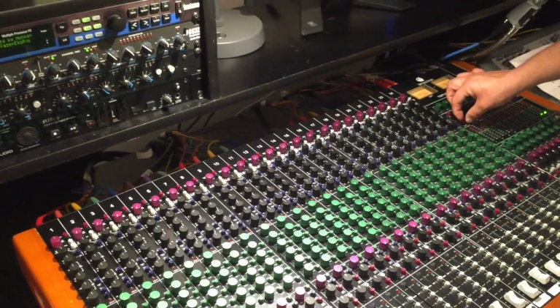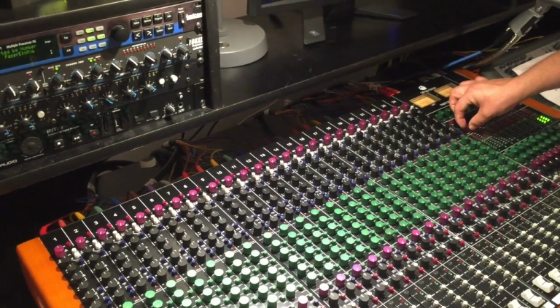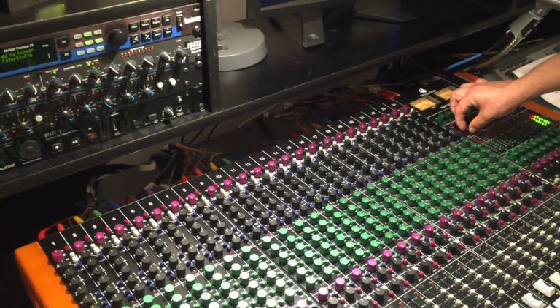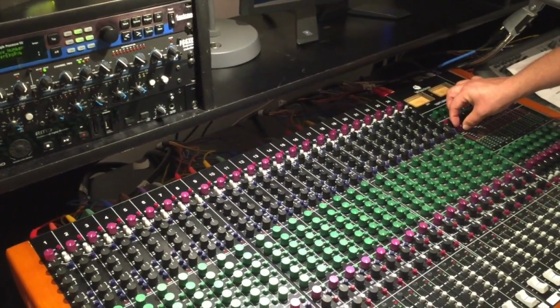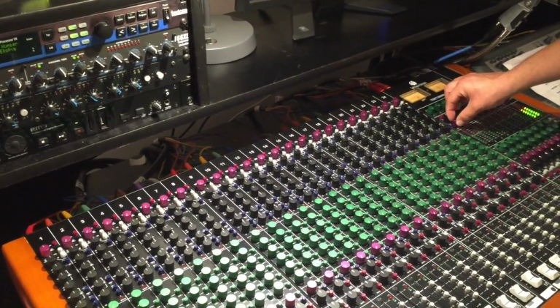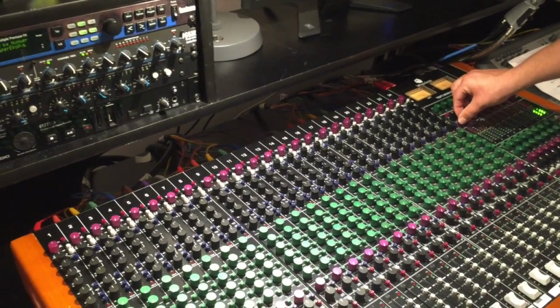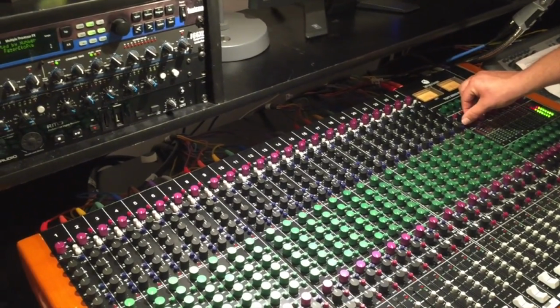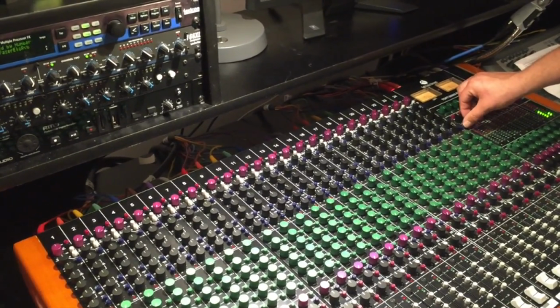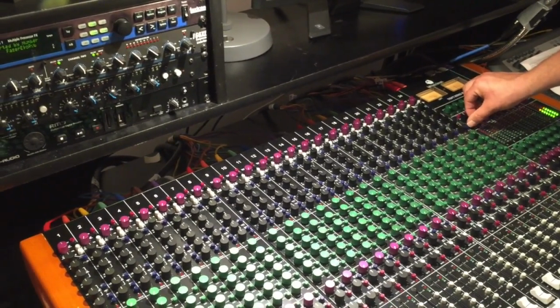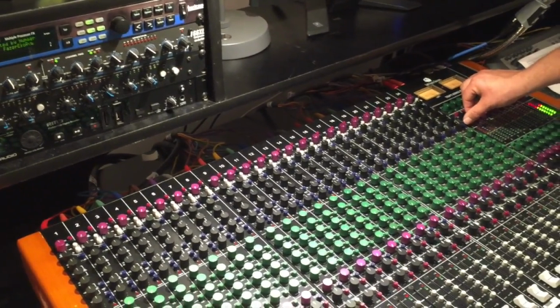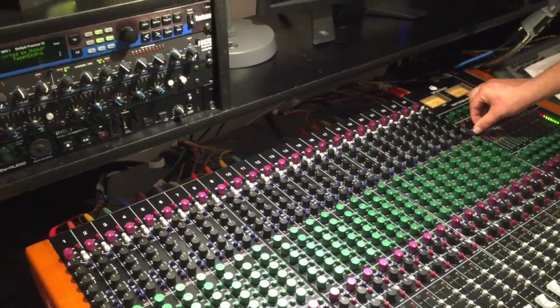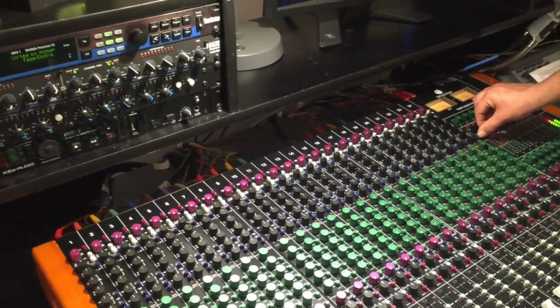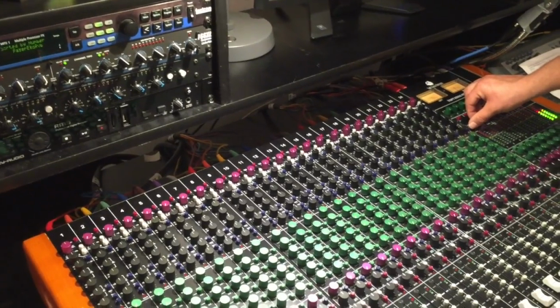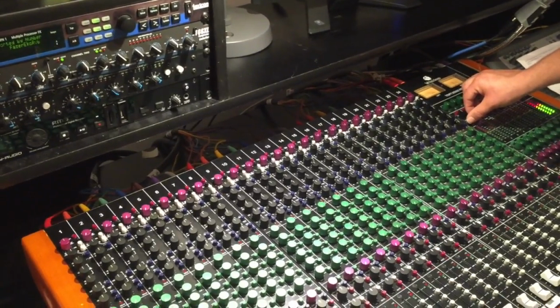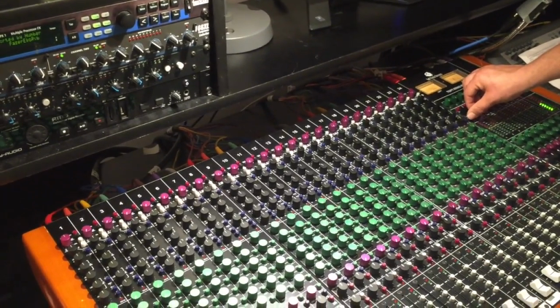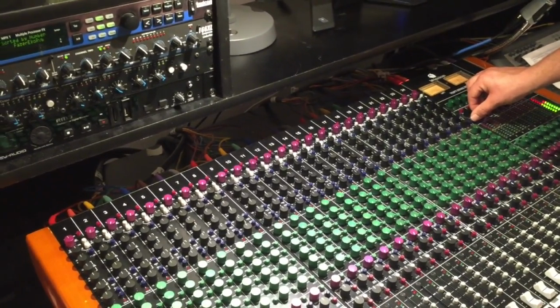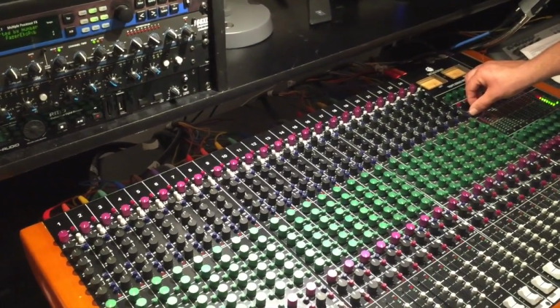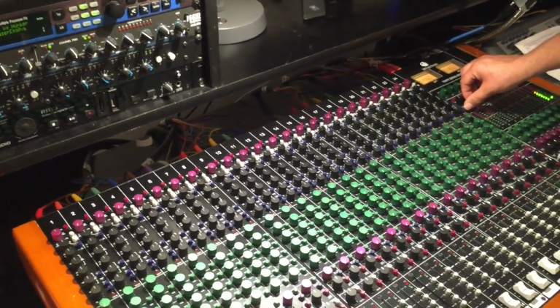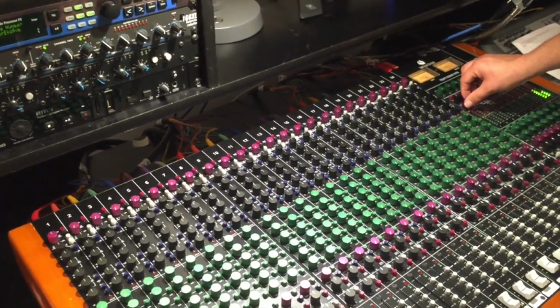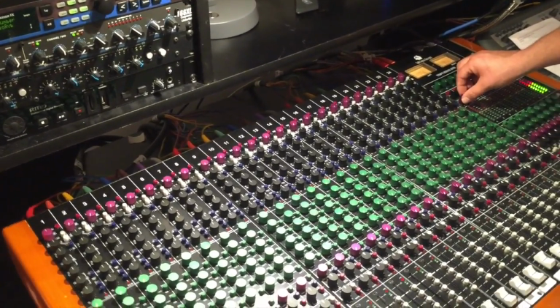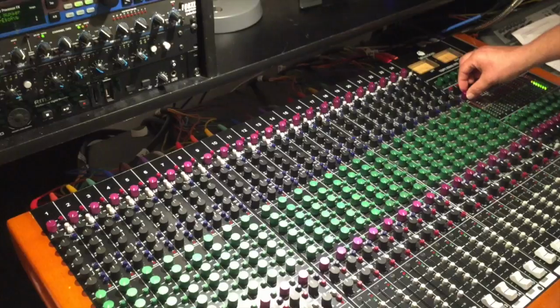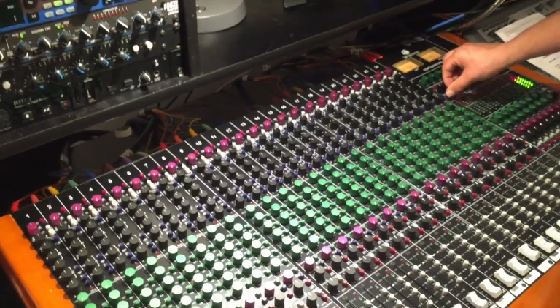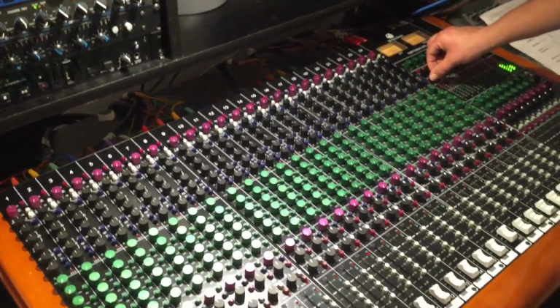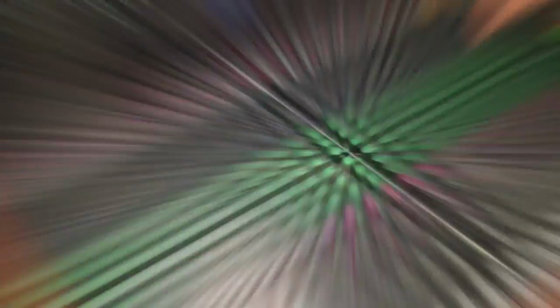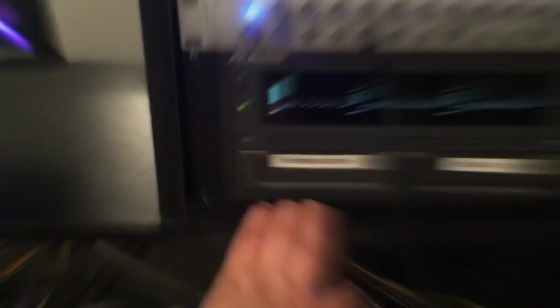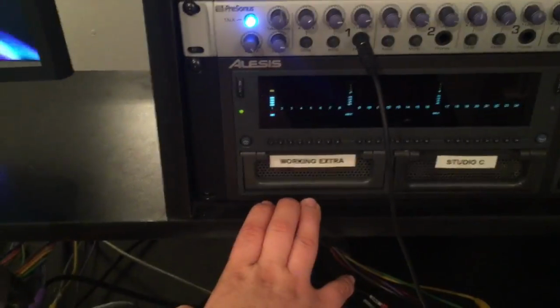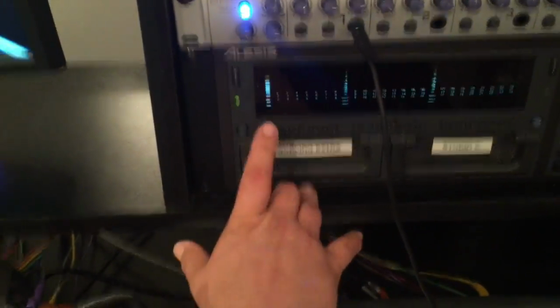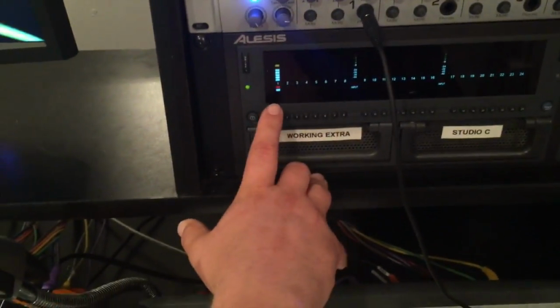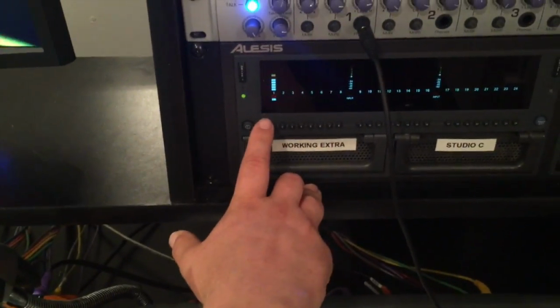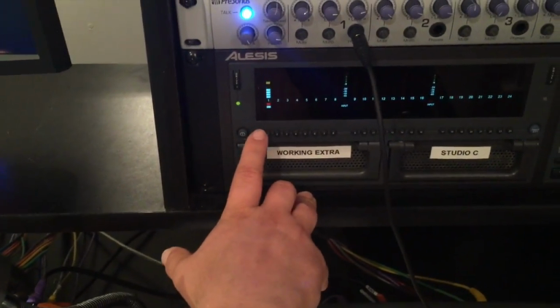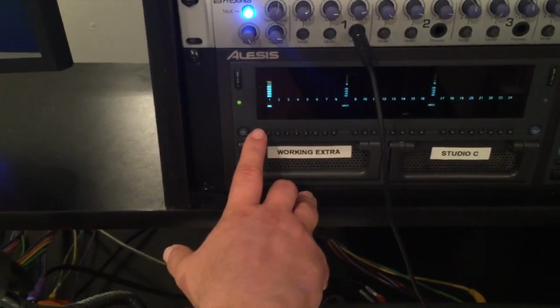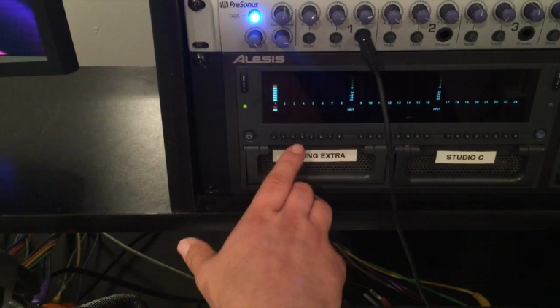Let's hear the dry signal with no effect, and then with effect. As you can see, we've got our track one going pretty good.